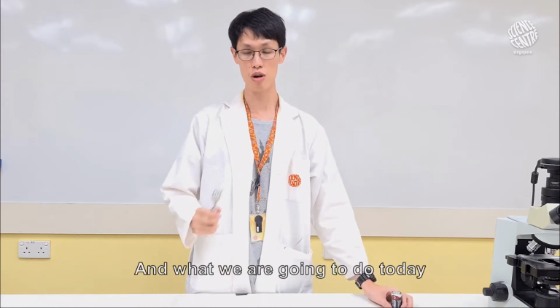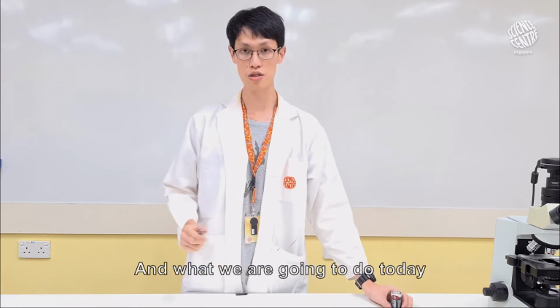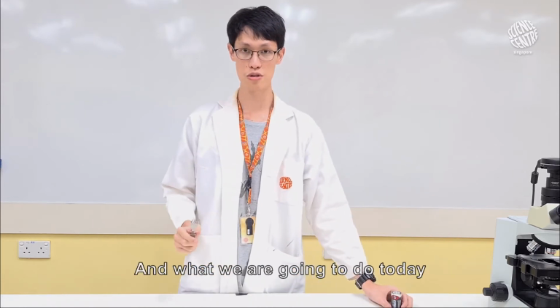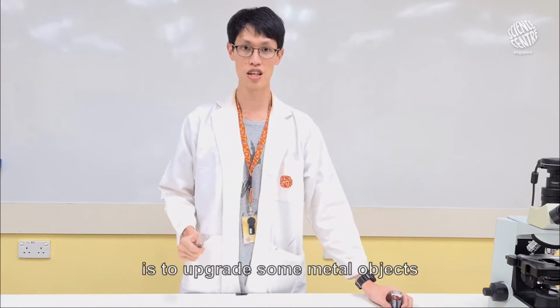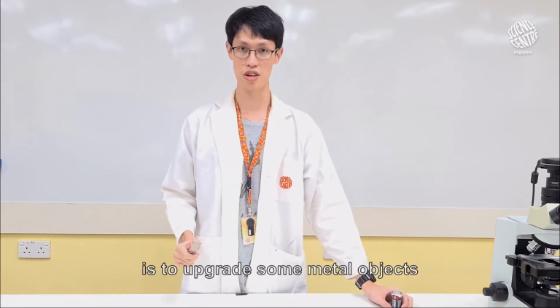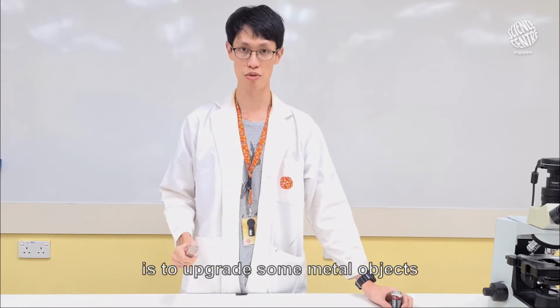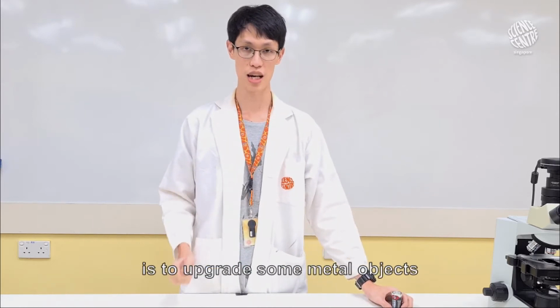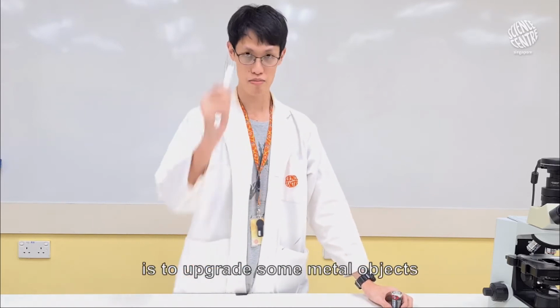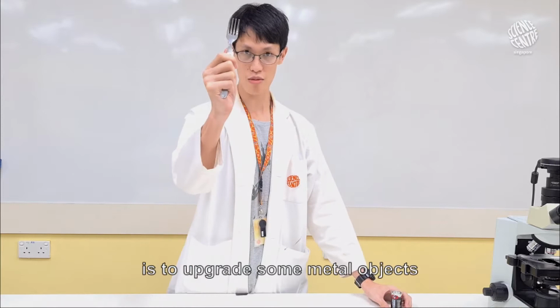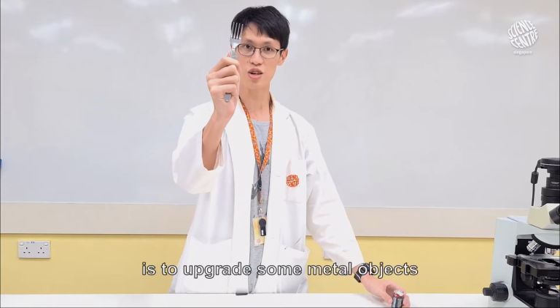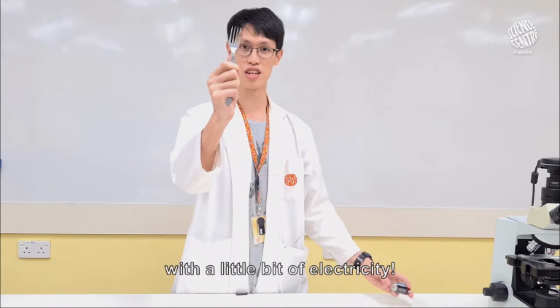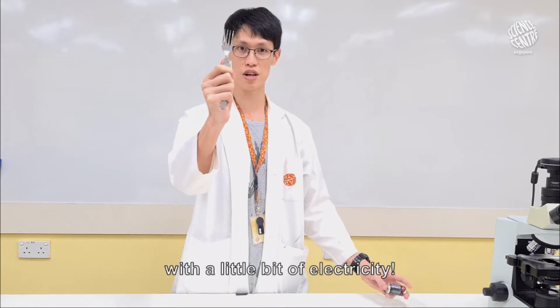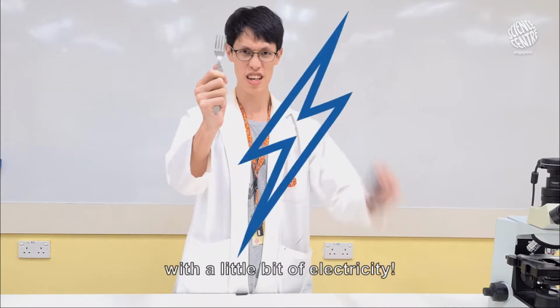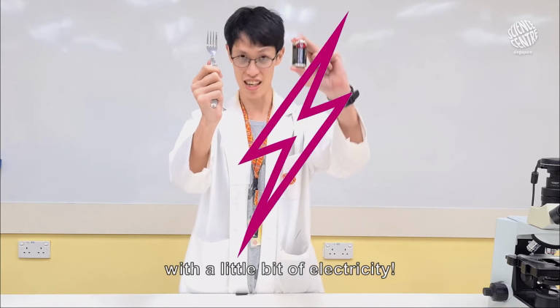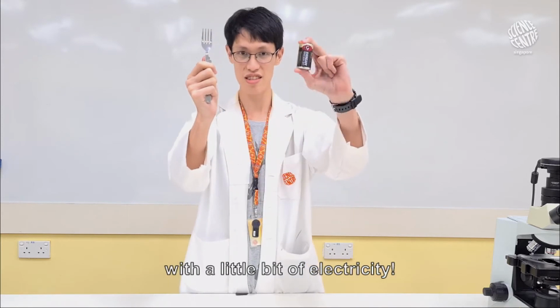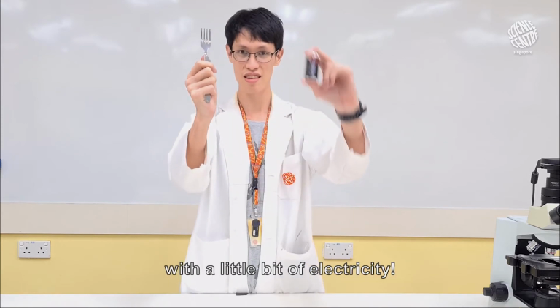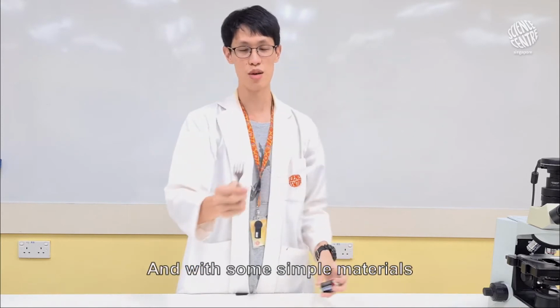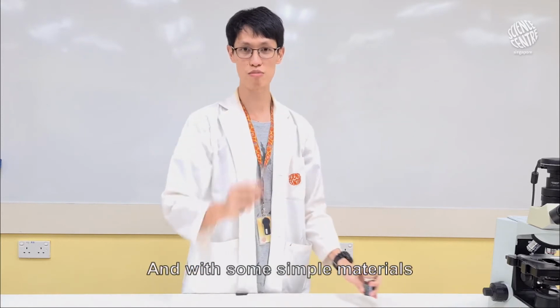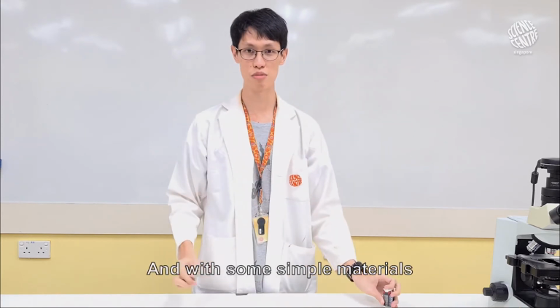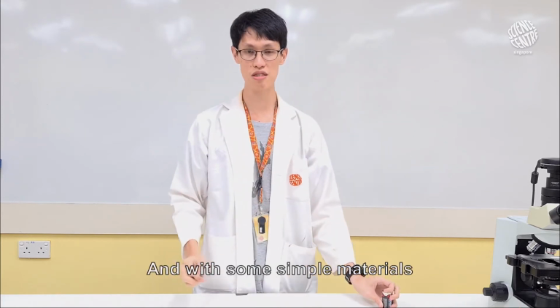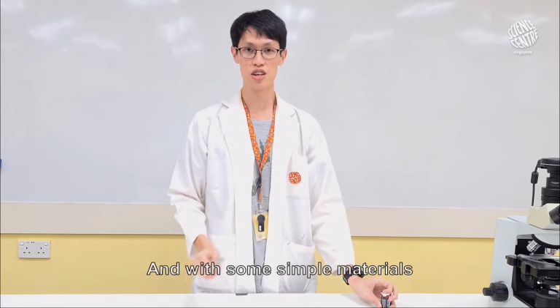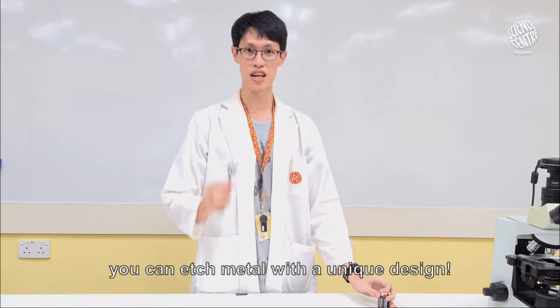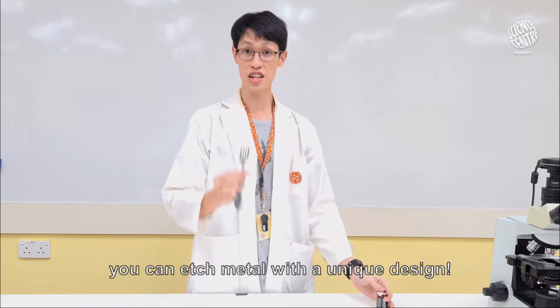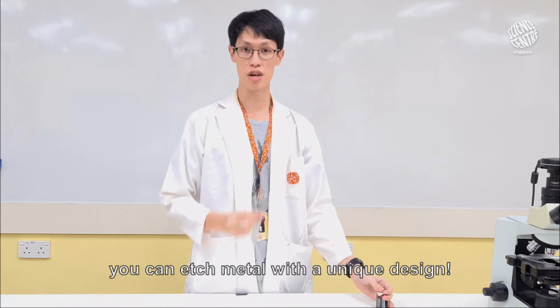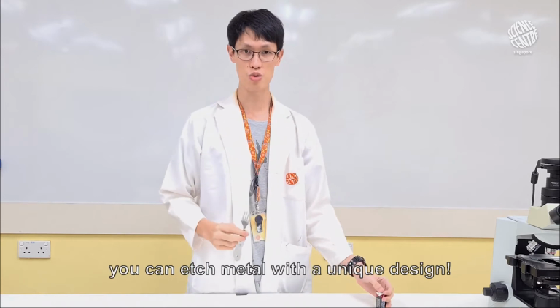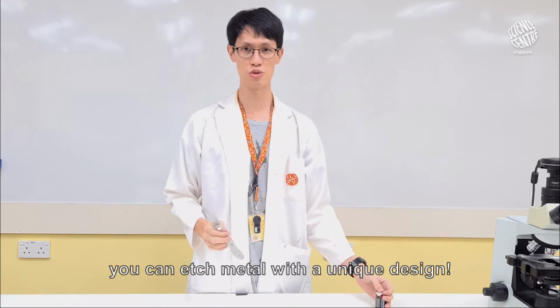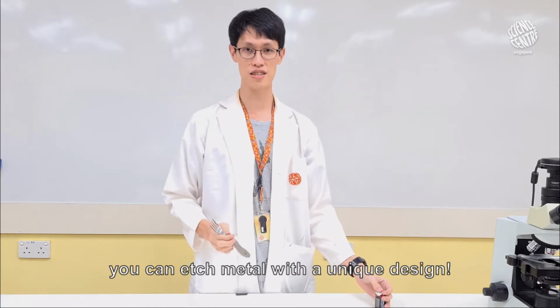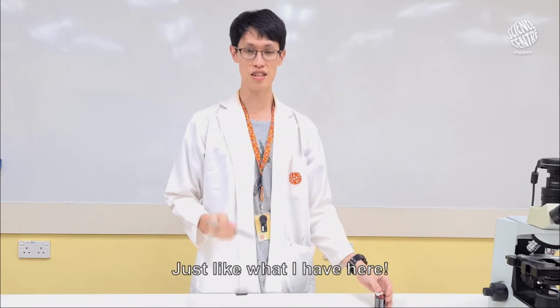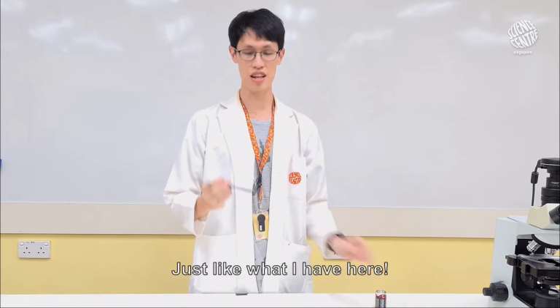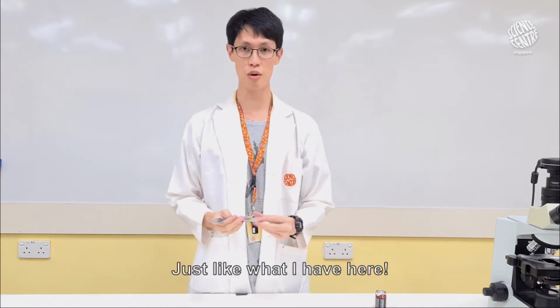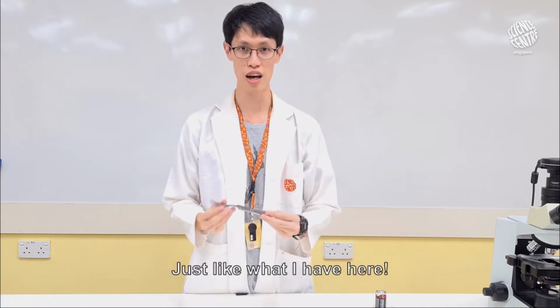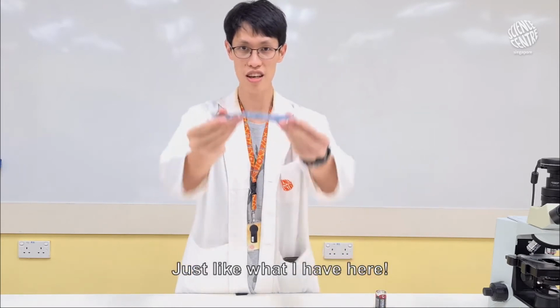And what we are going to do today is we are going to upgrade some metal objects with a little bit of electricity. And with some simple materials, you can etch metal with a unique design, just like what I have here.